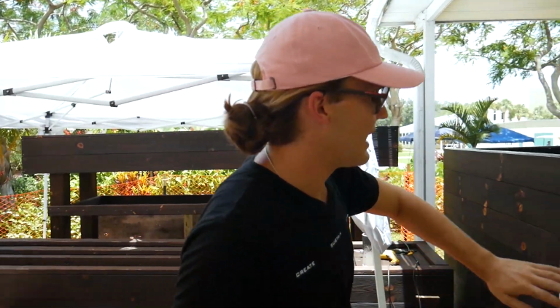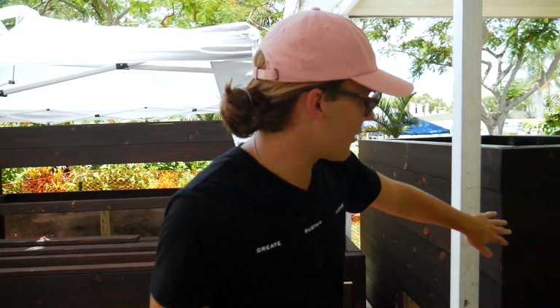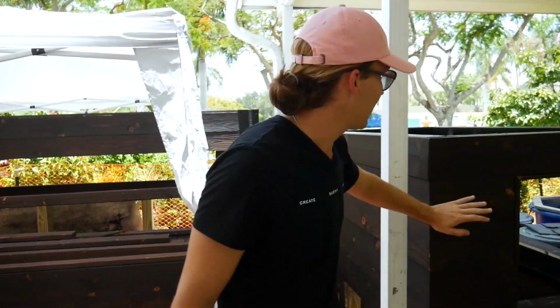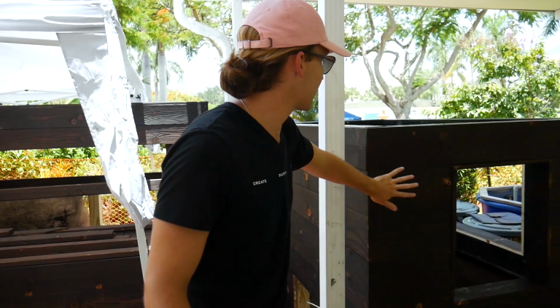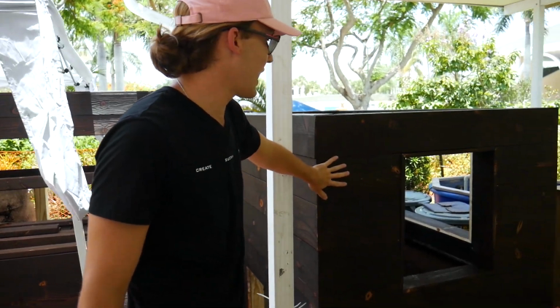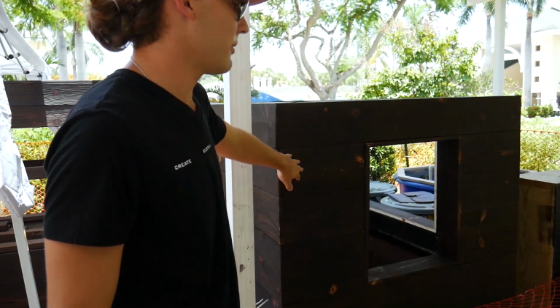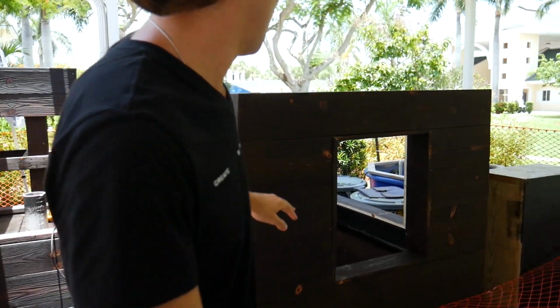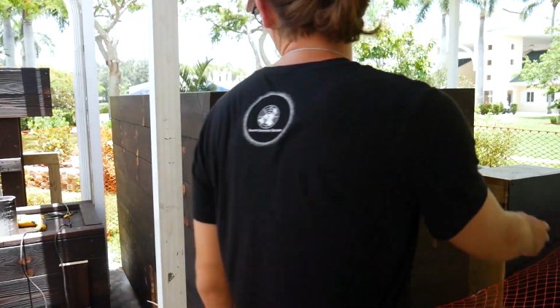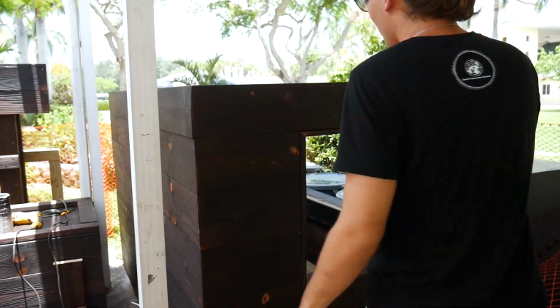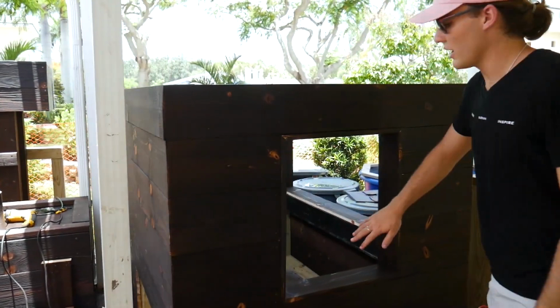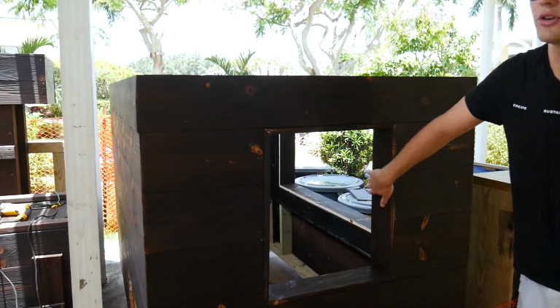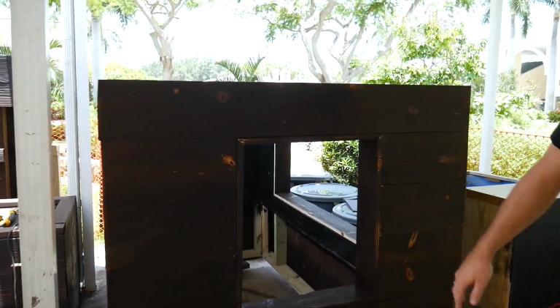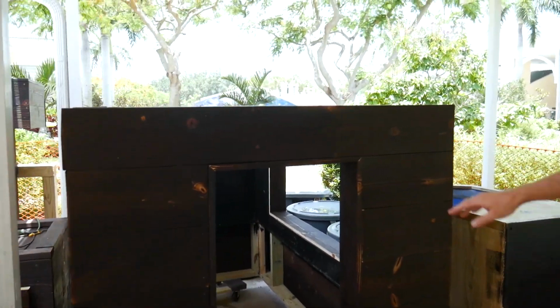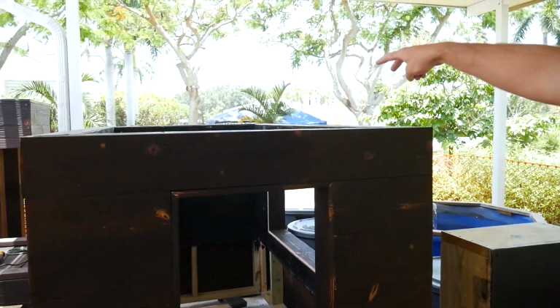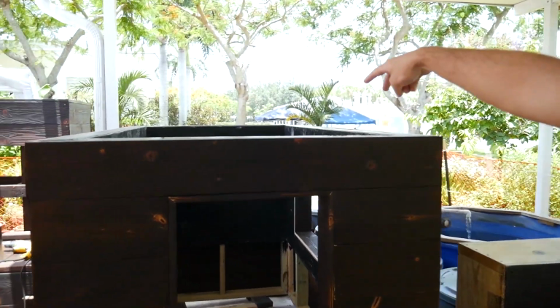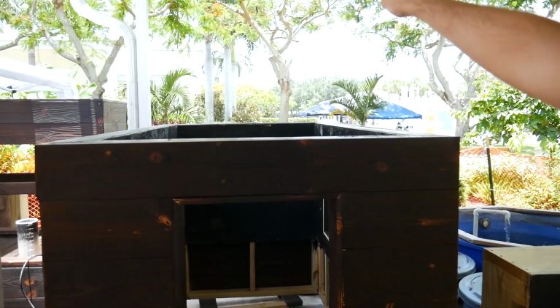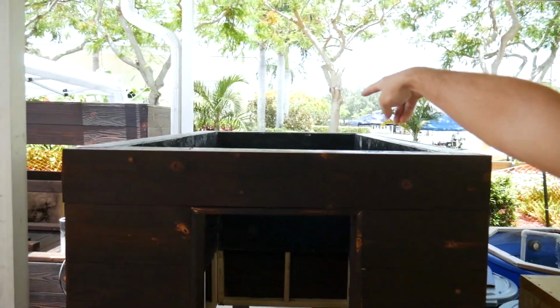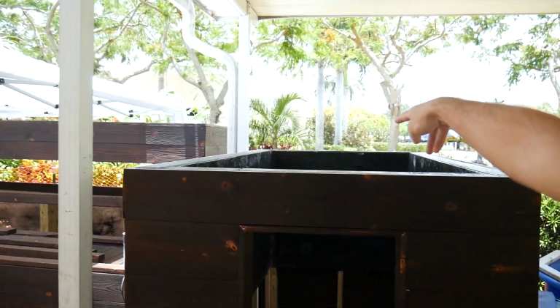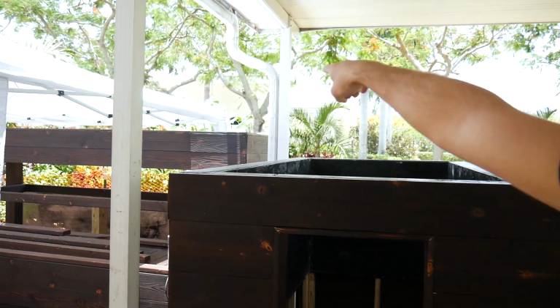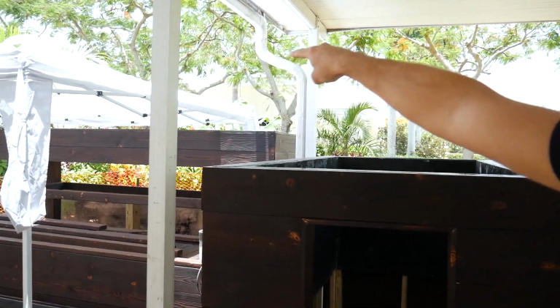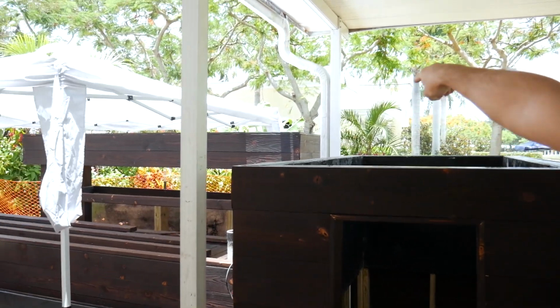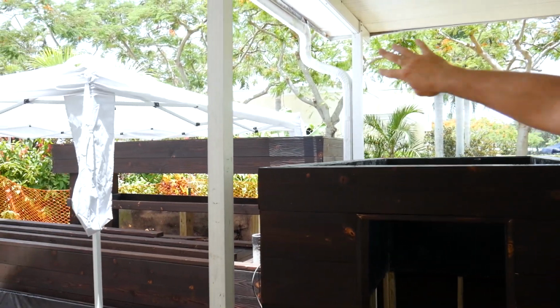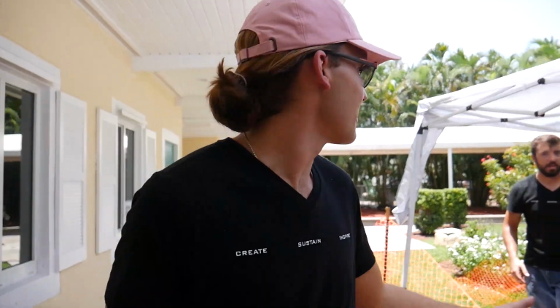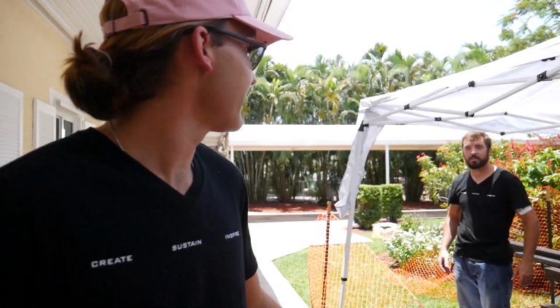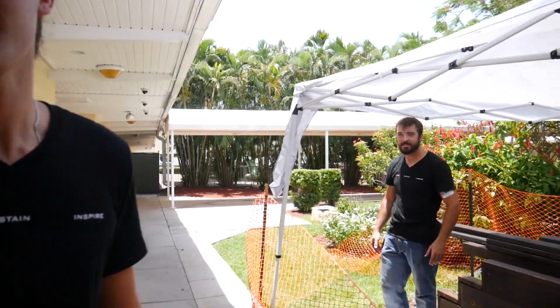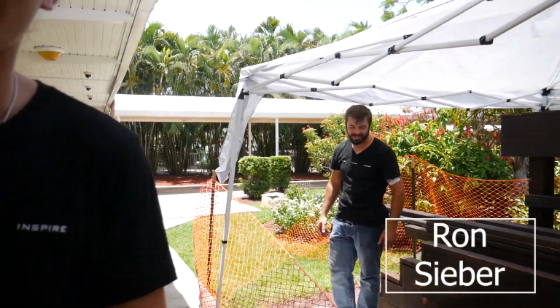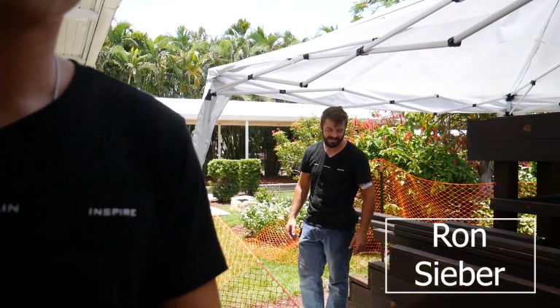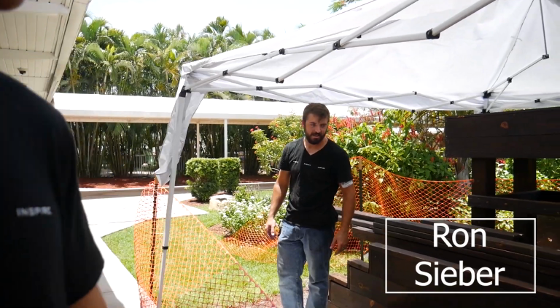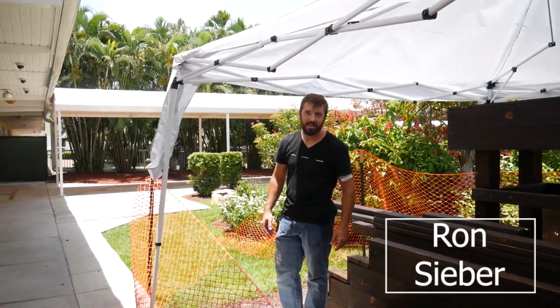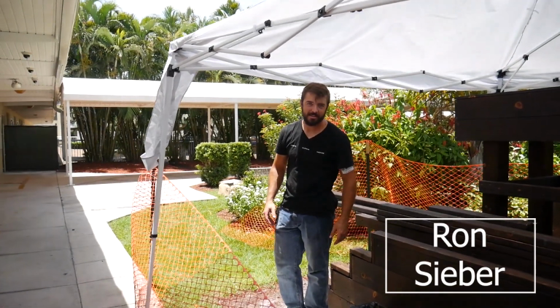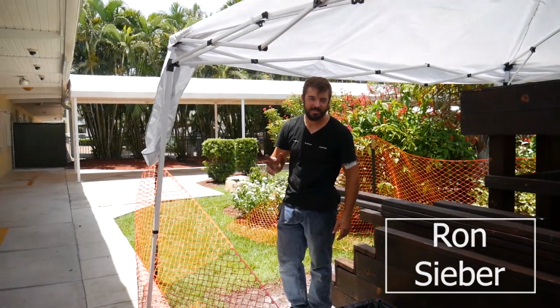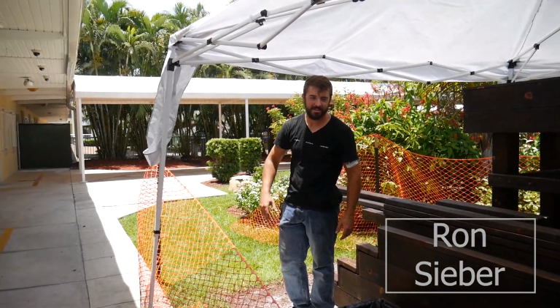And then in here is our 600 gallon aquarium where we have two viewing windows. We'll have some vertical towers growing off the back and some horizontal towers growing. This is Ron Sieber, our aquaculture specialist, helping us out today.